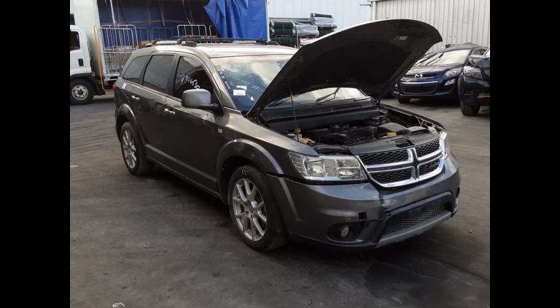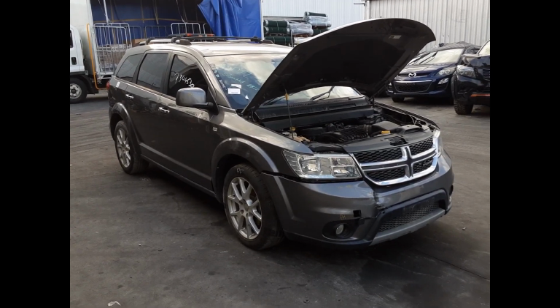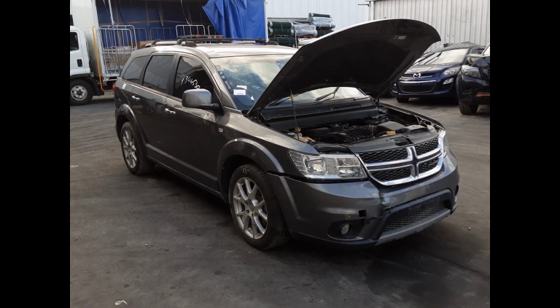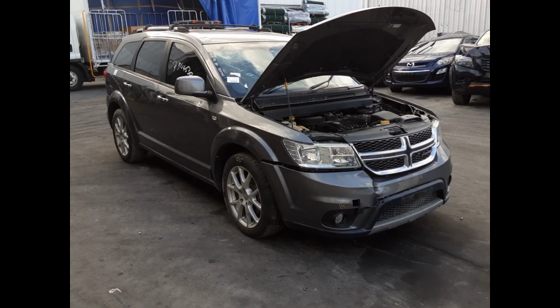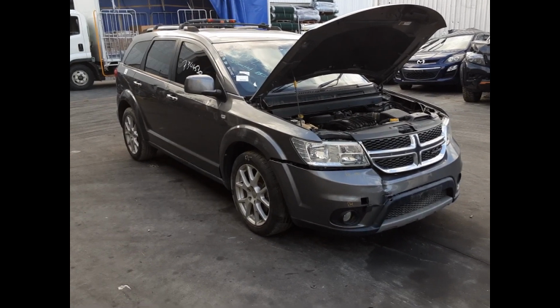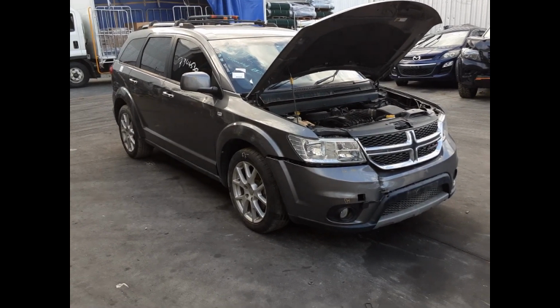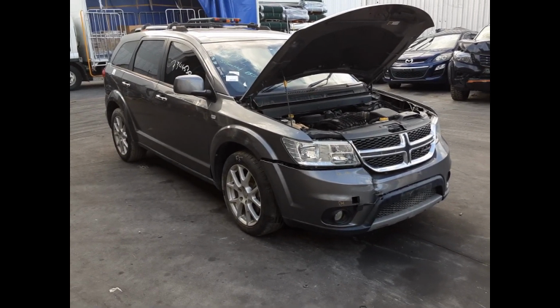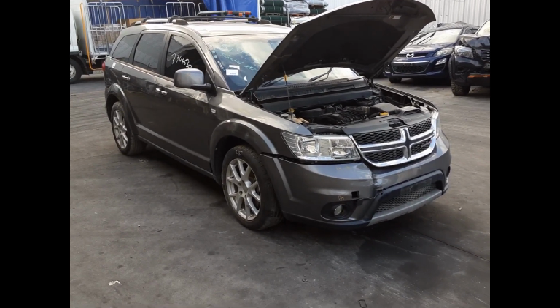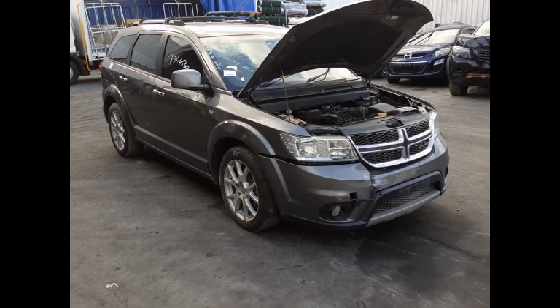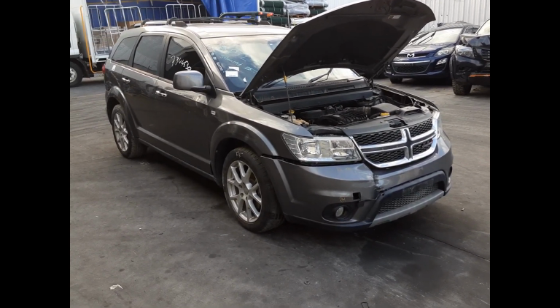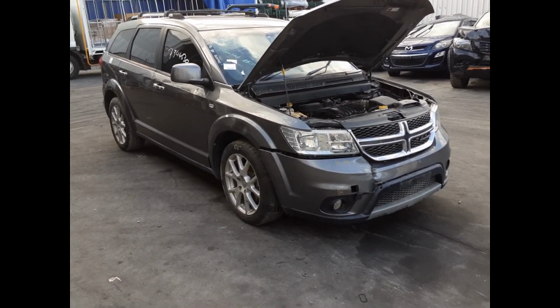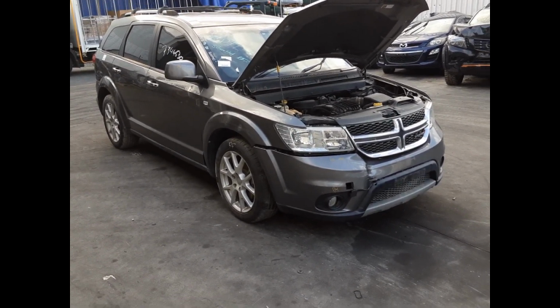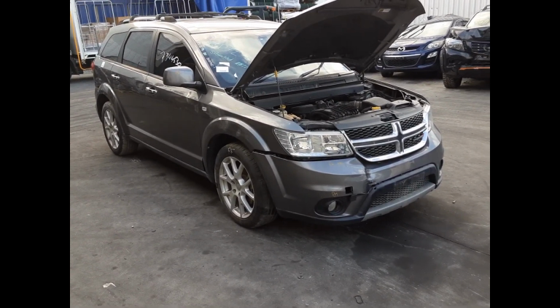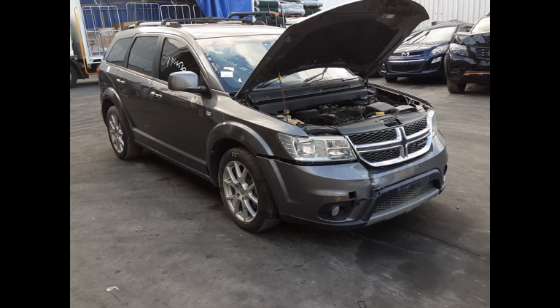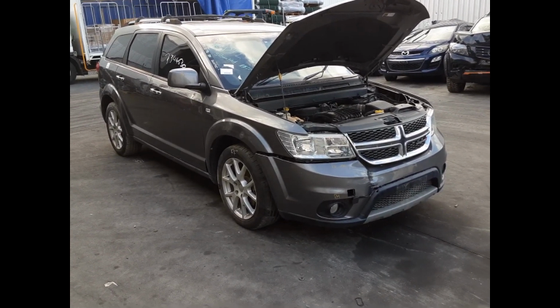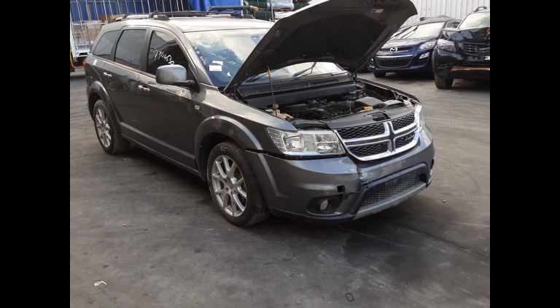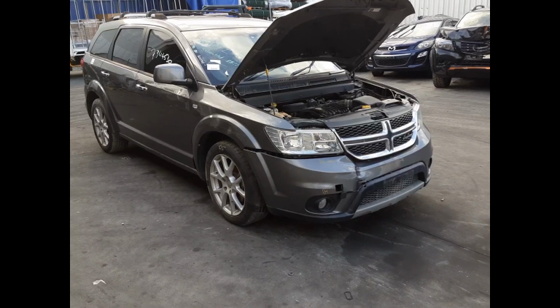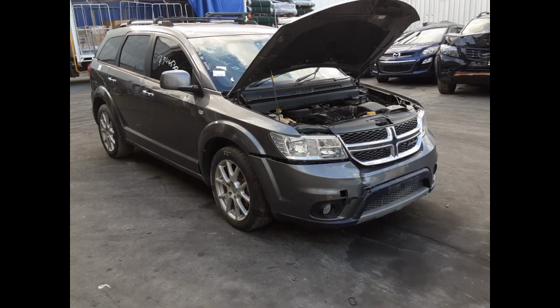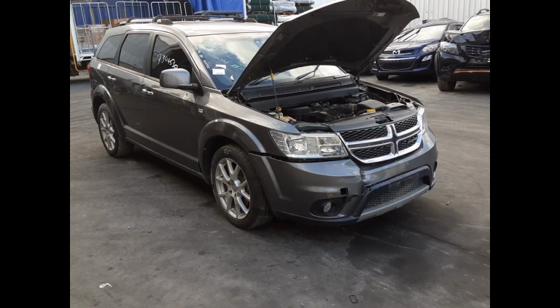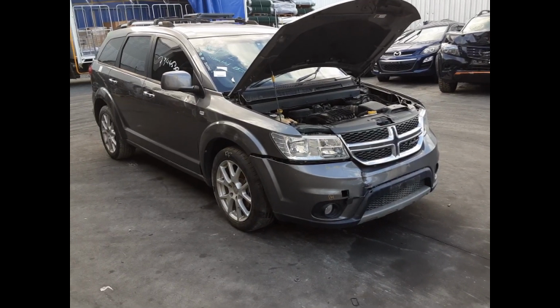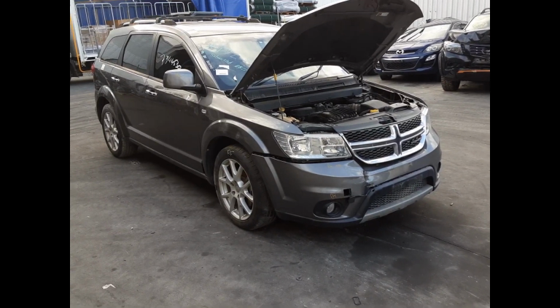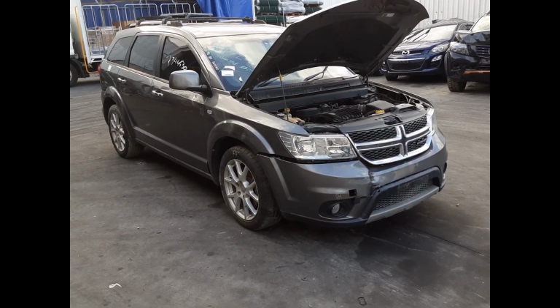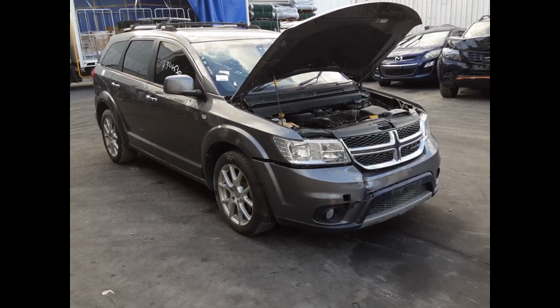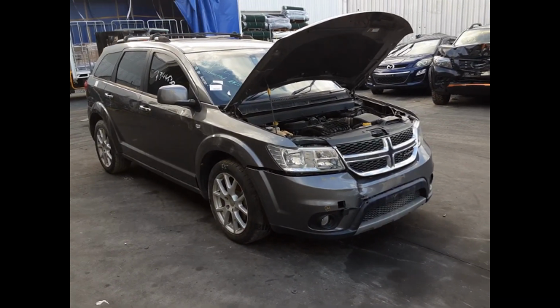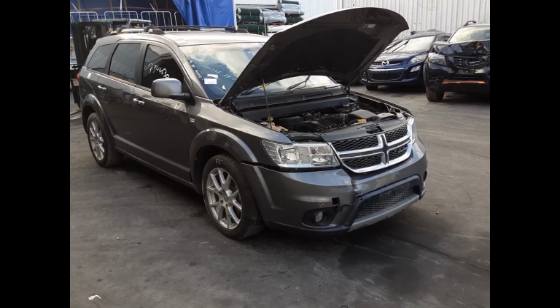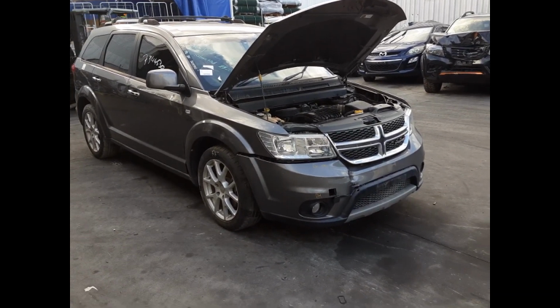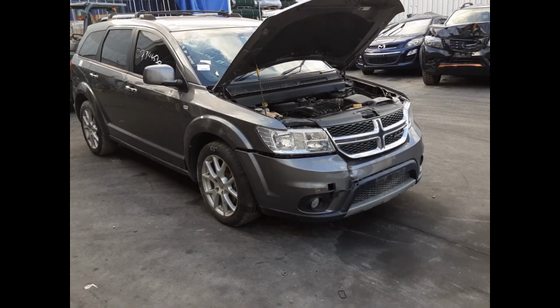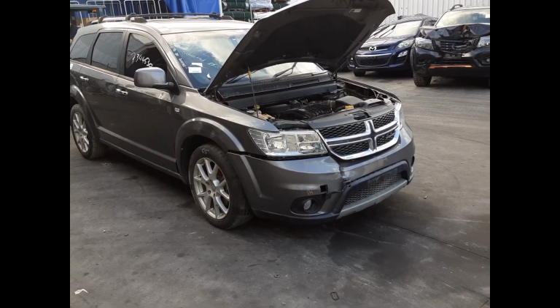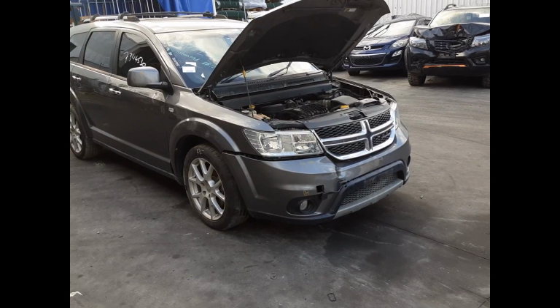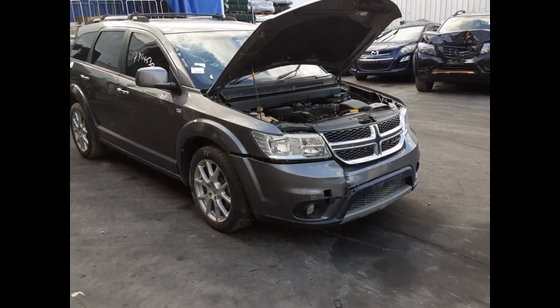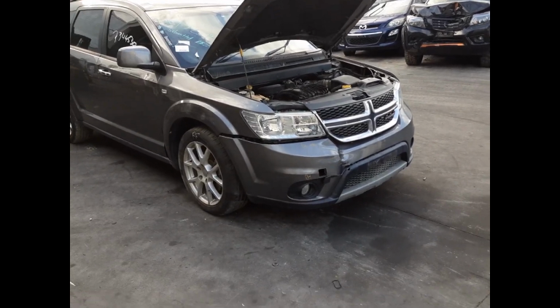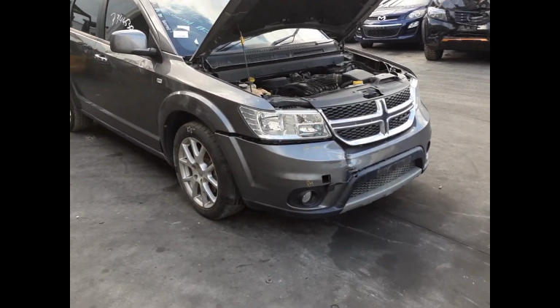Hi, this is Chris from Total Parts Plus and today we have a 2012 Dodge Journey RT, stock reference number 5230. The shape runs from the 7th month 2011 through to the 12th month 2016. It has a 3.6 litre V6 petrol engine backed by an automatic front wheel drive transmission.